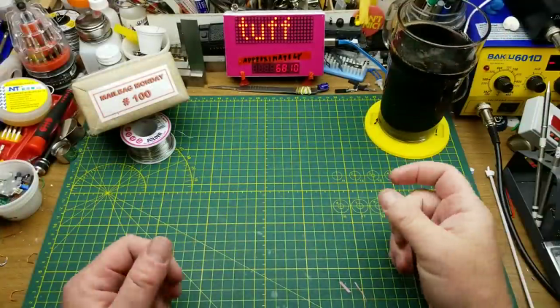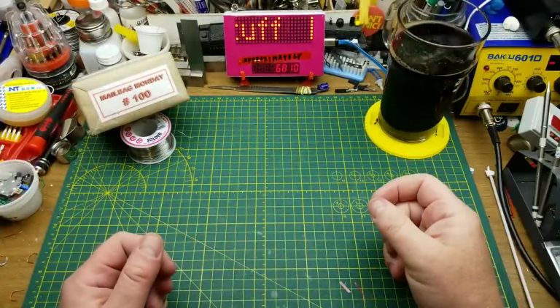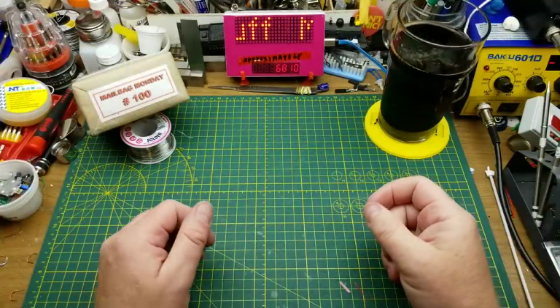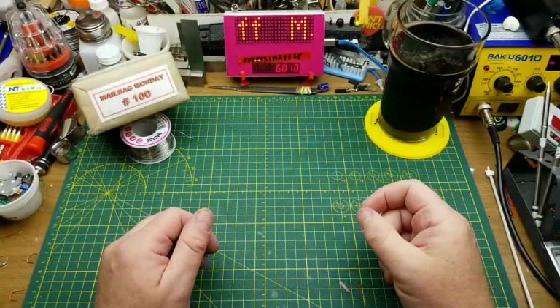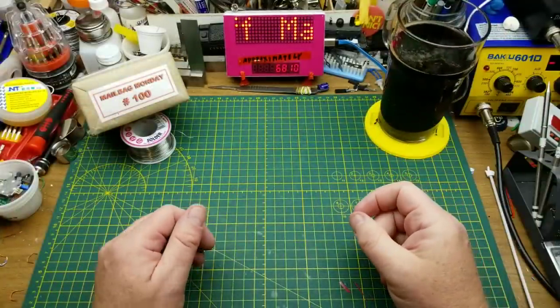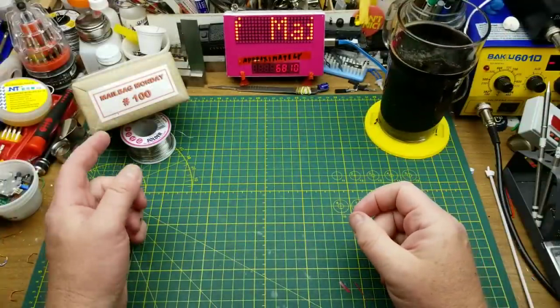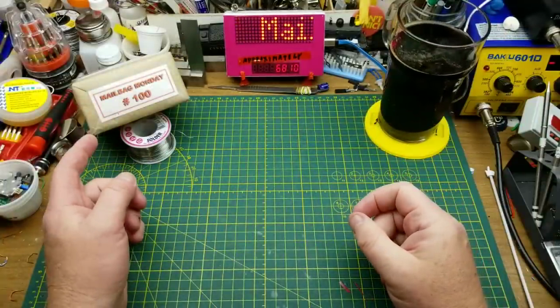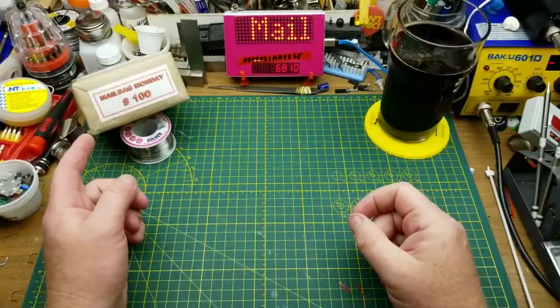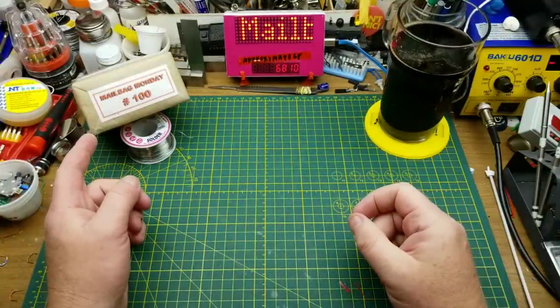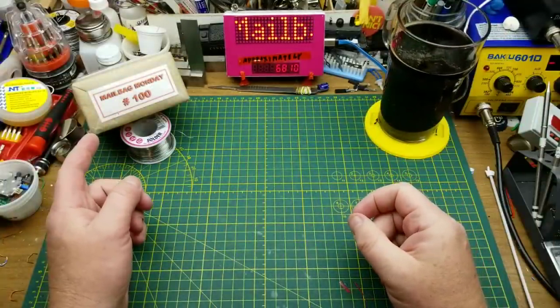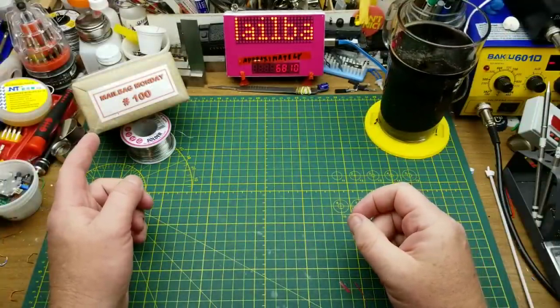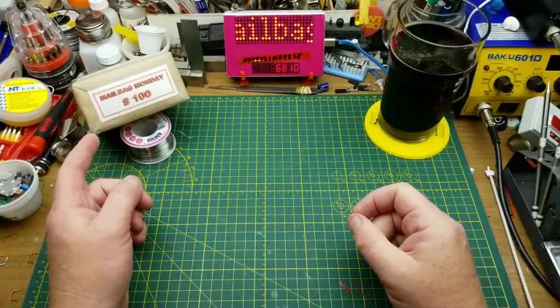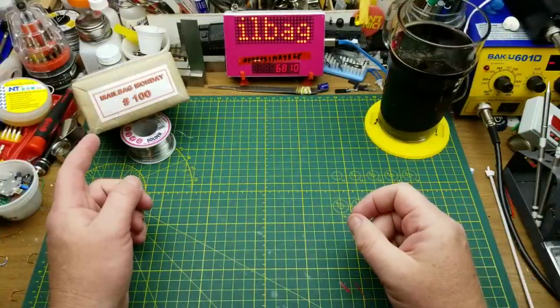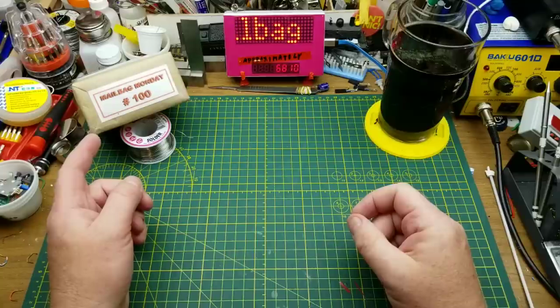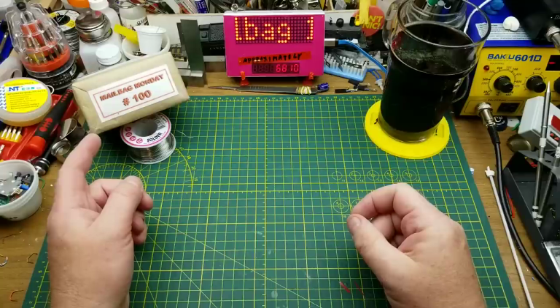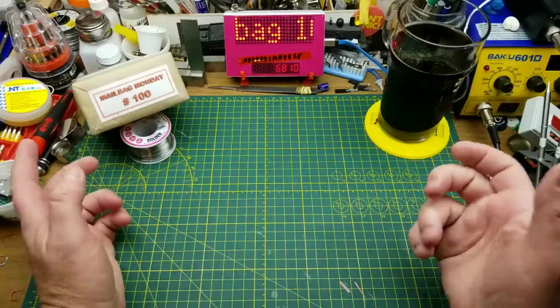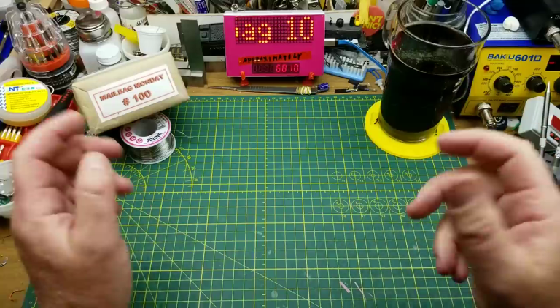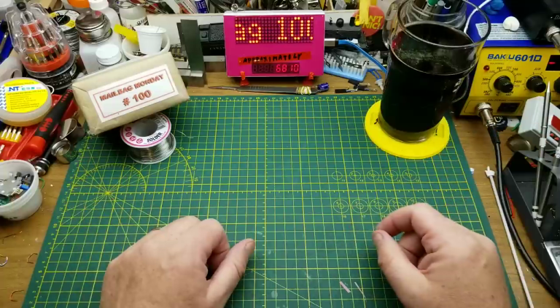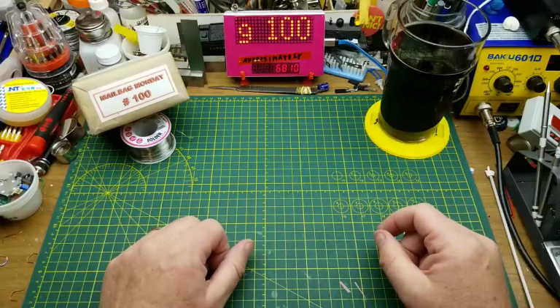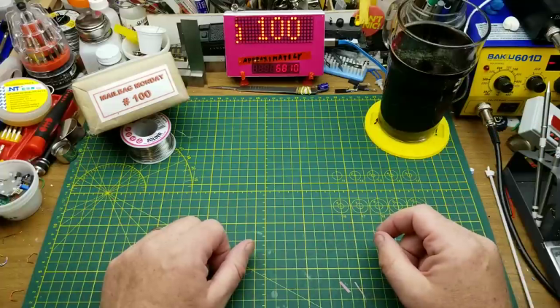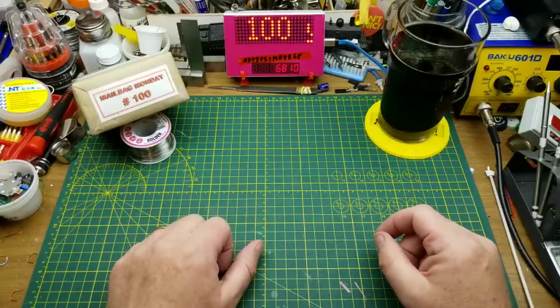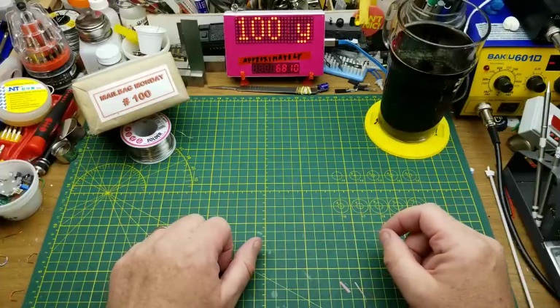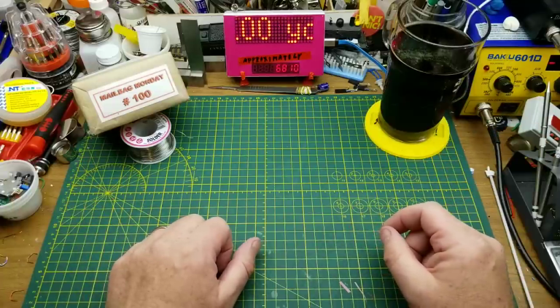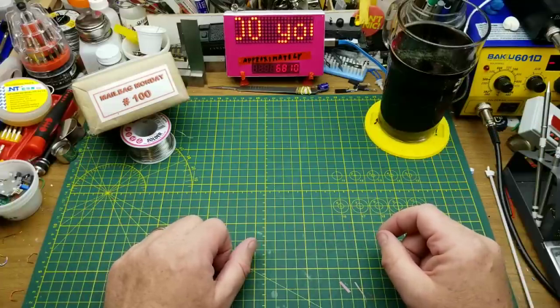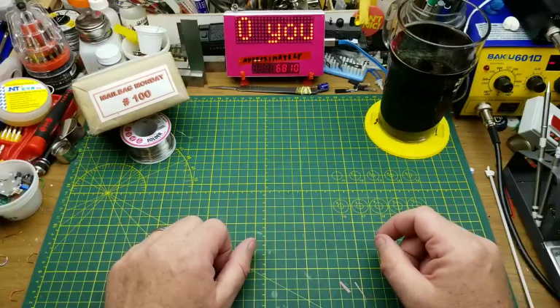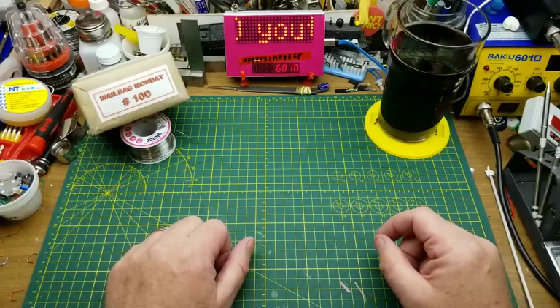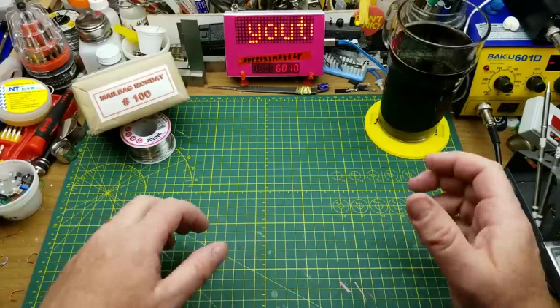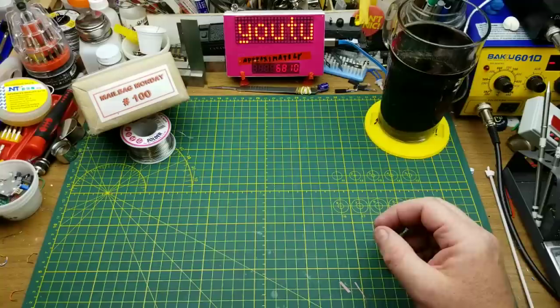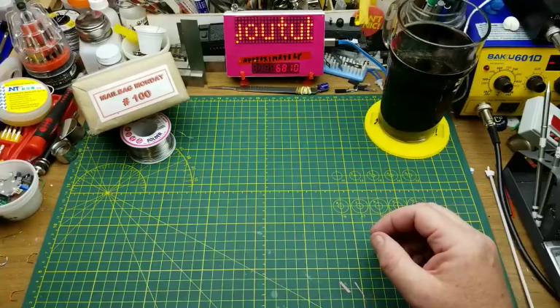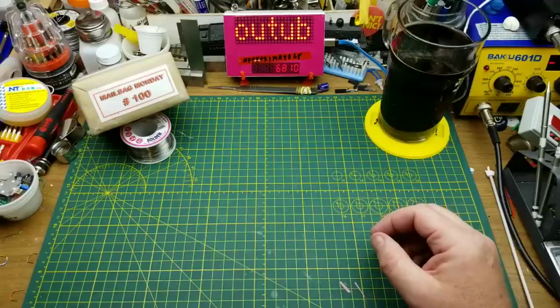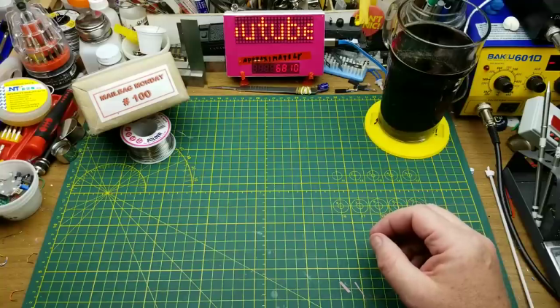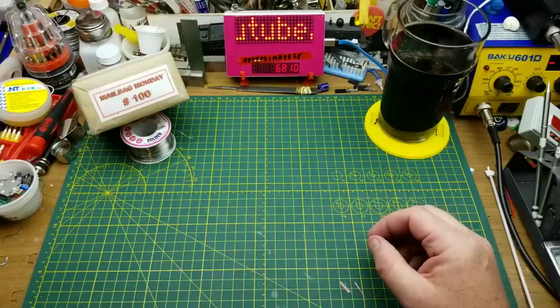Nobody is more surprised than me that this is the 100th Mailbag Monday episode that I've done. The reaction from you guys is so impressive and surprising — I just enjoy doing this.